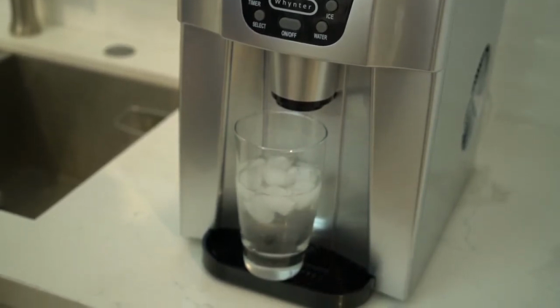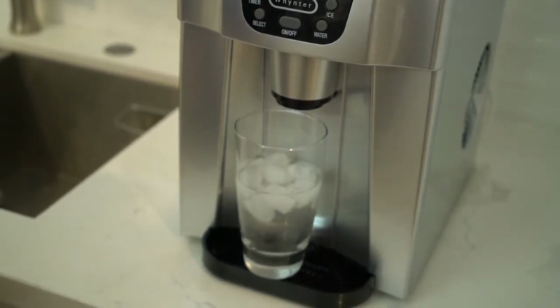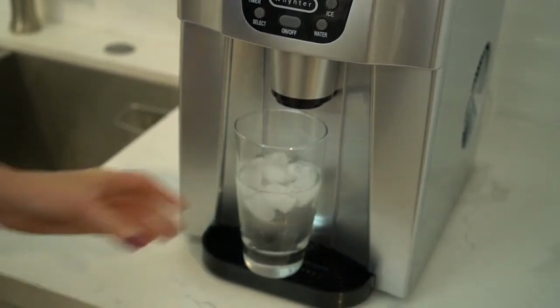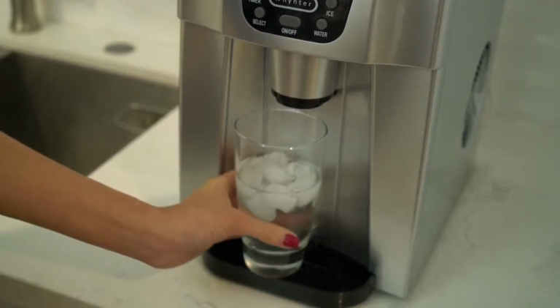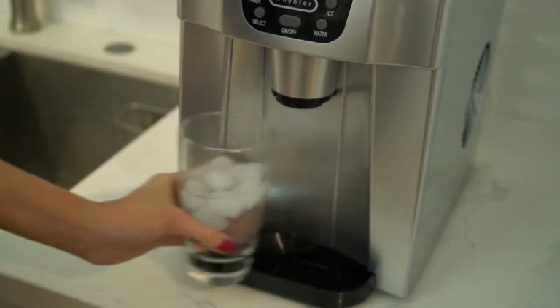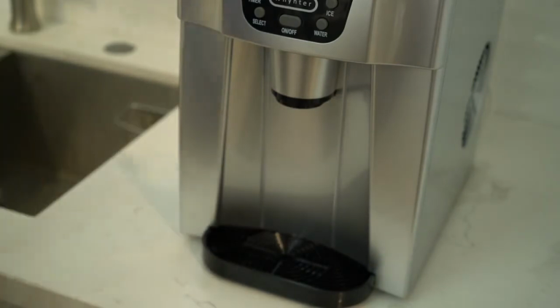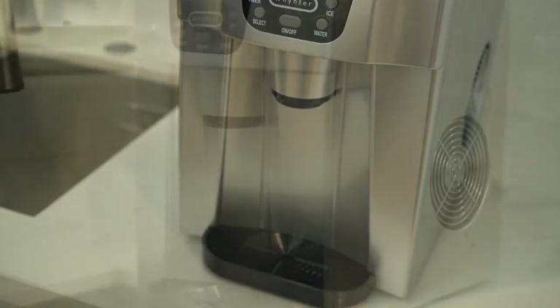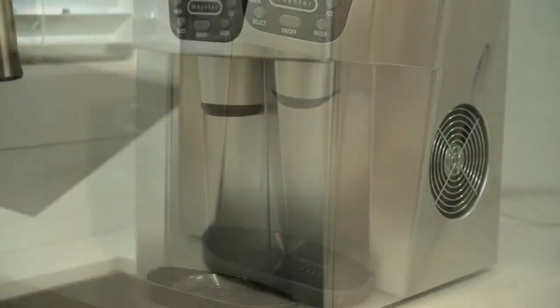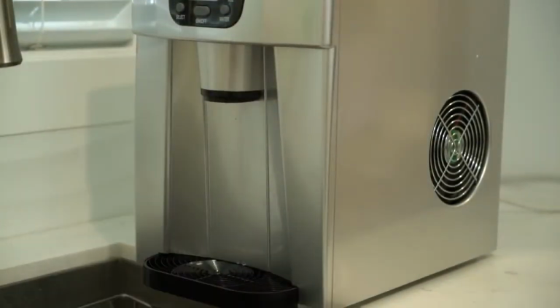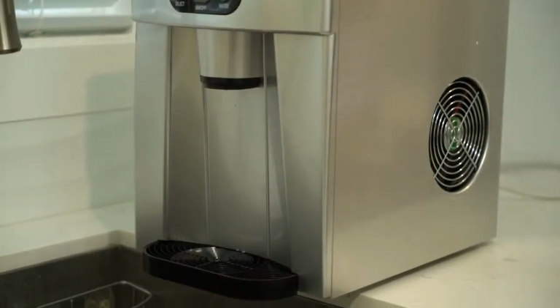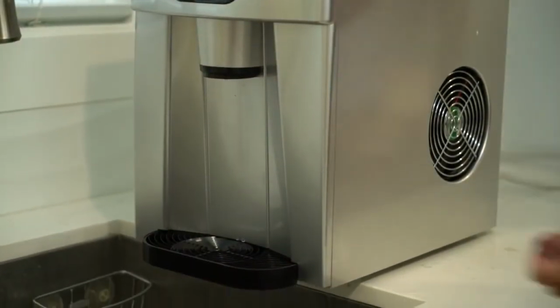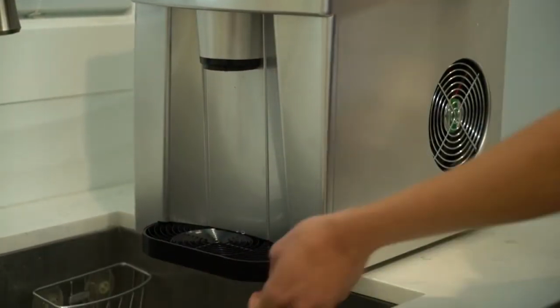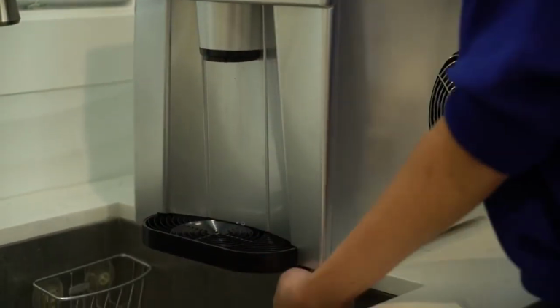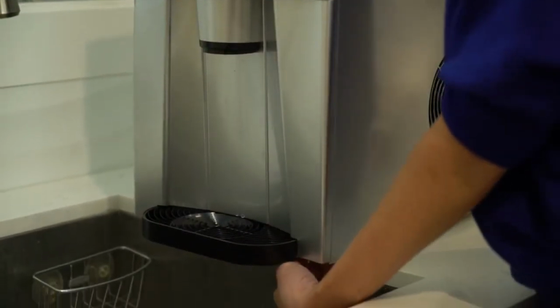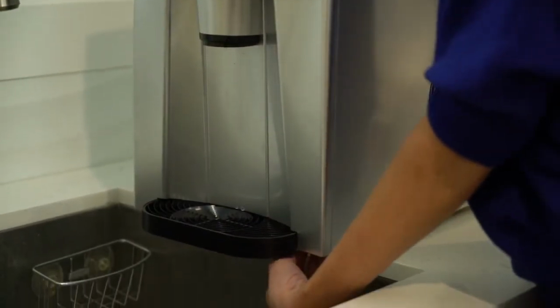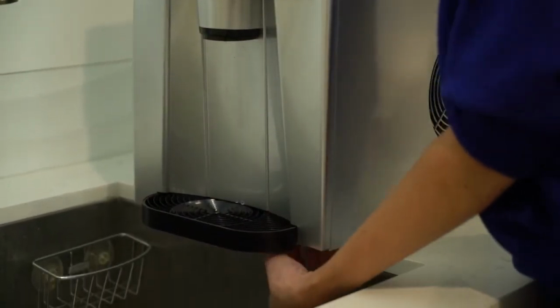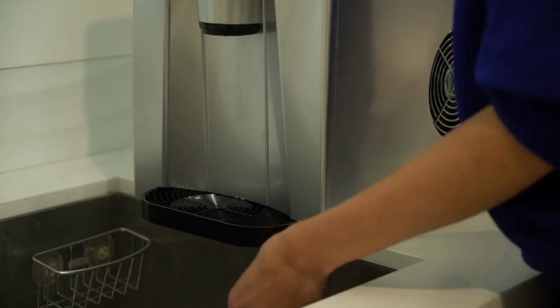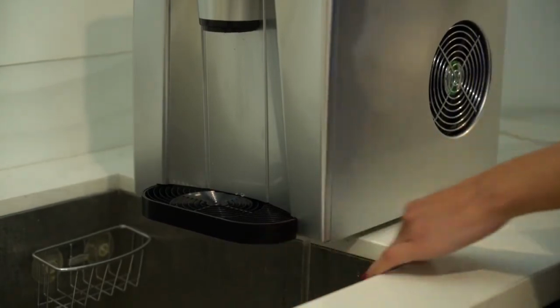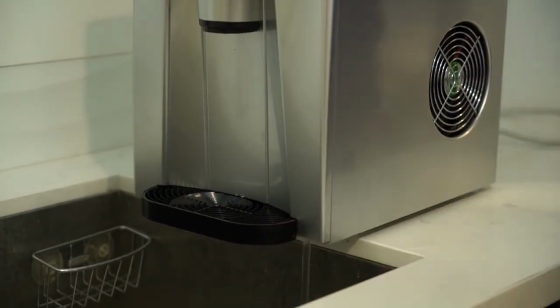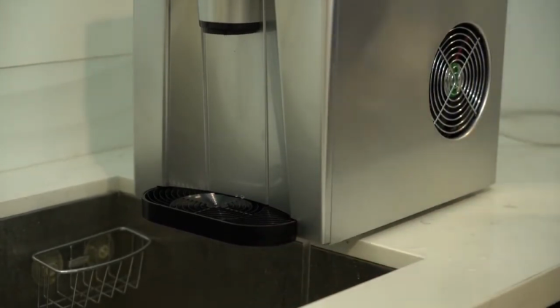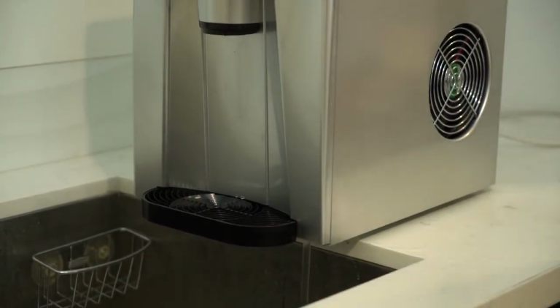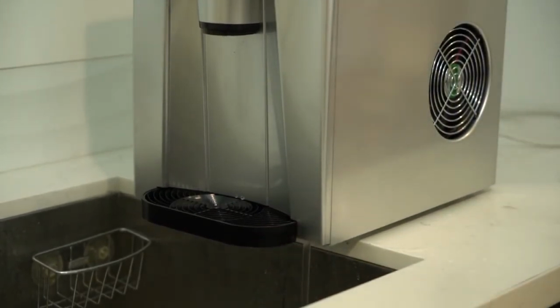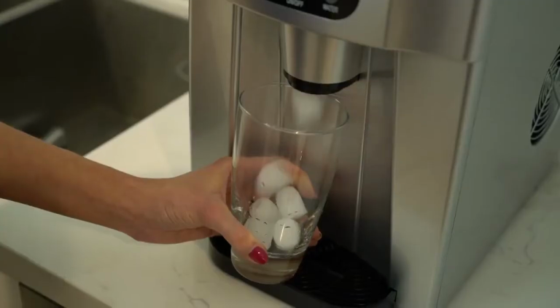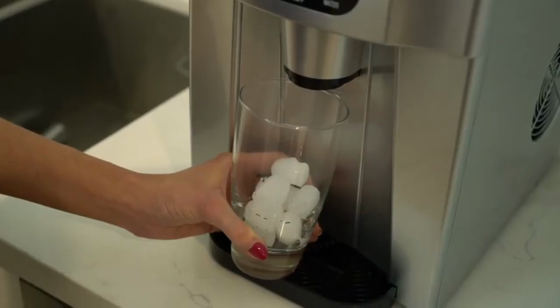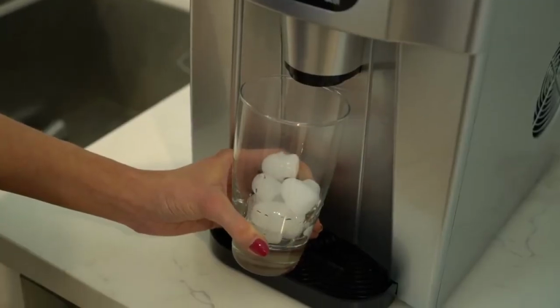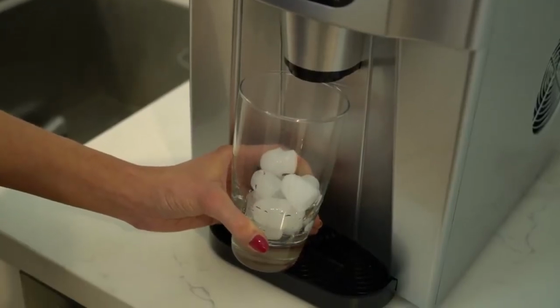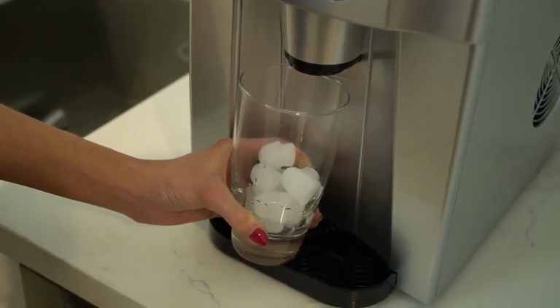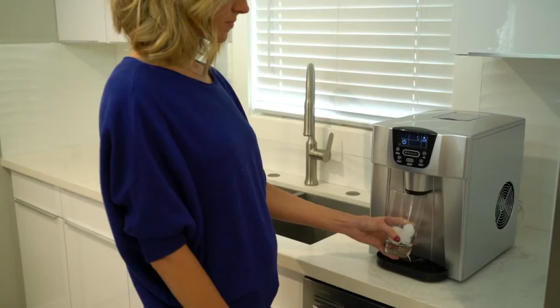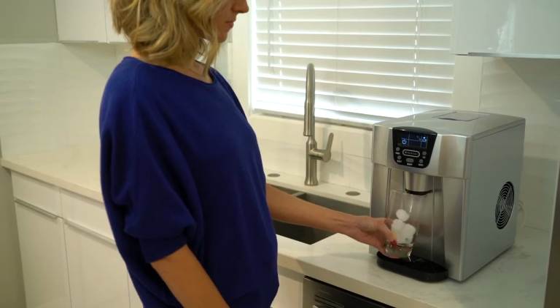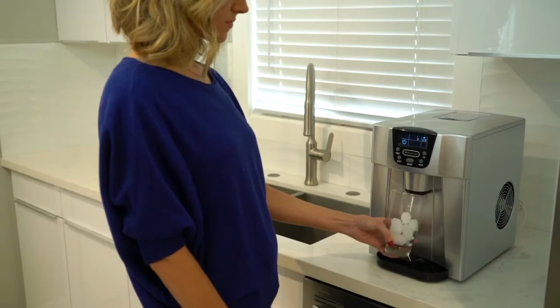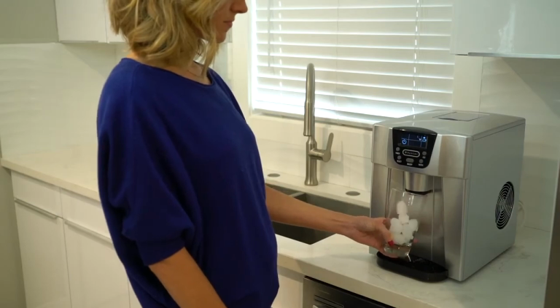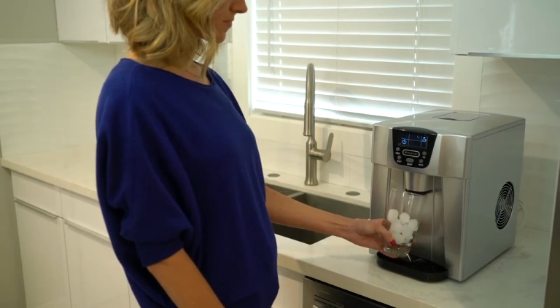This unit is designed to run continuously and no draining is required, but there is also an easy-access bottom drain port to help when cleaning the unit for storage. Unlike open-bin ice makers, this compact unit dispenses ice cubes directly without touching.